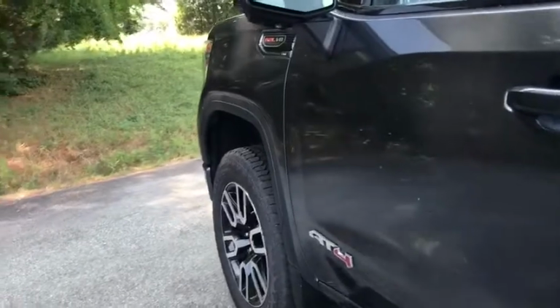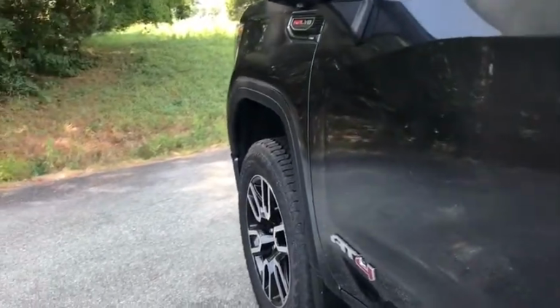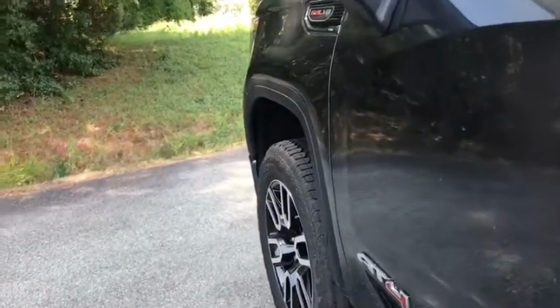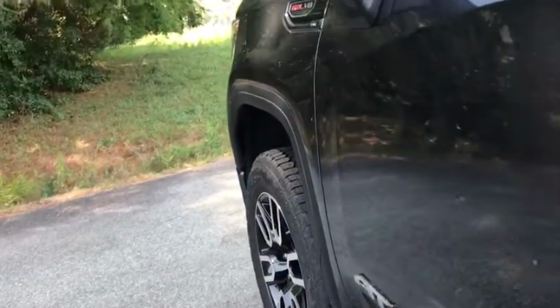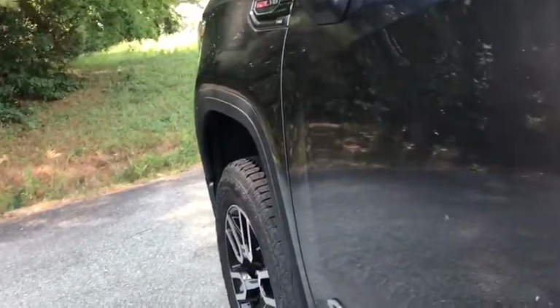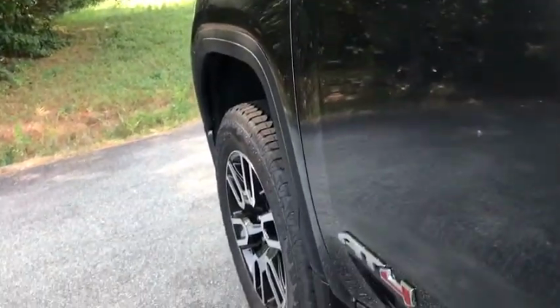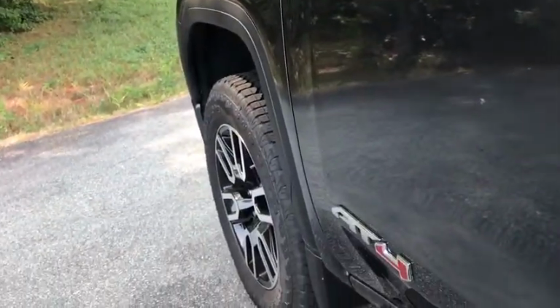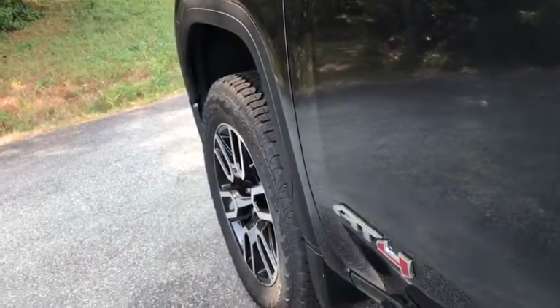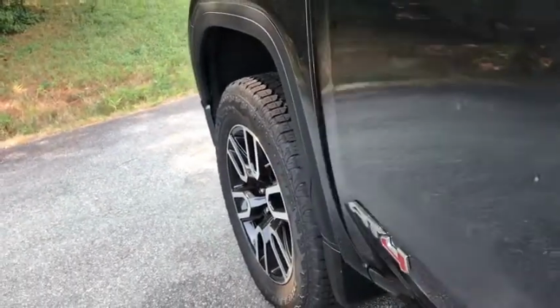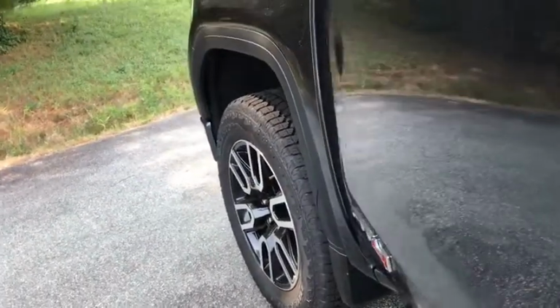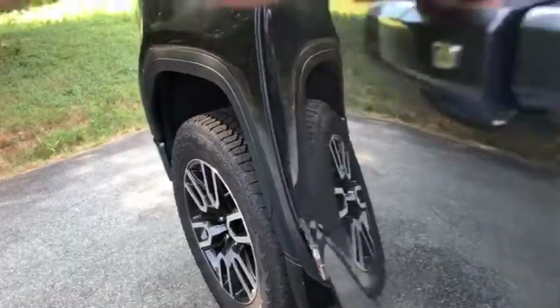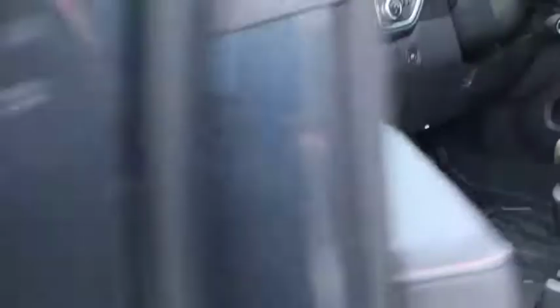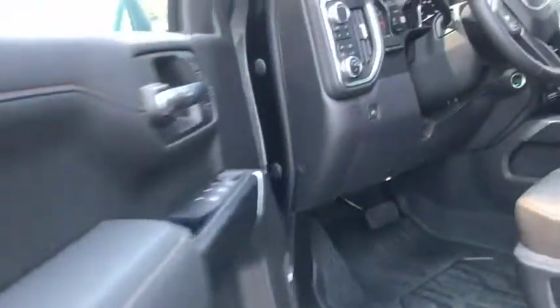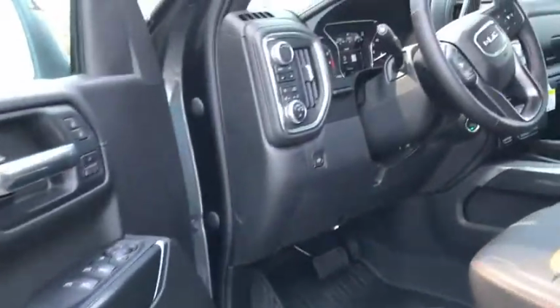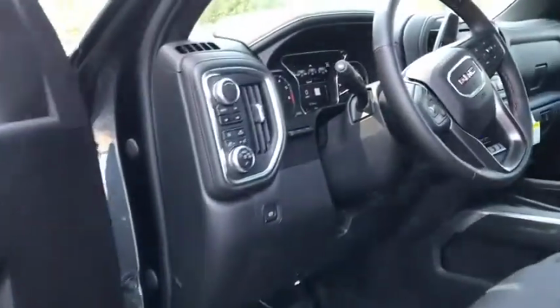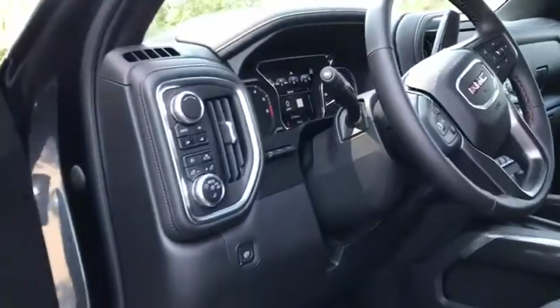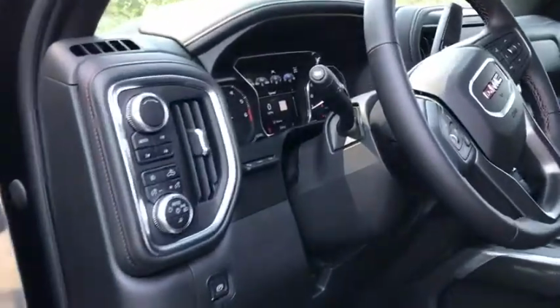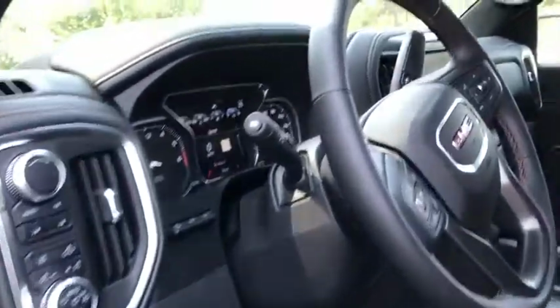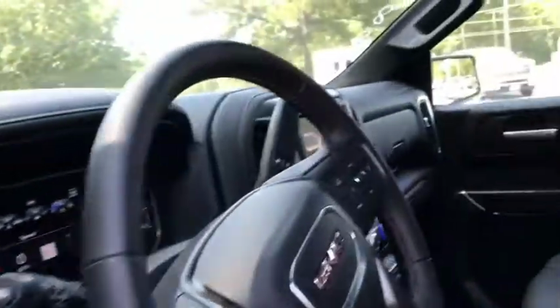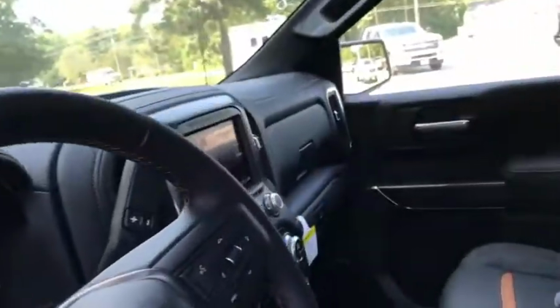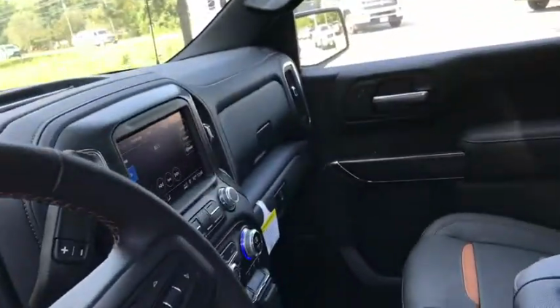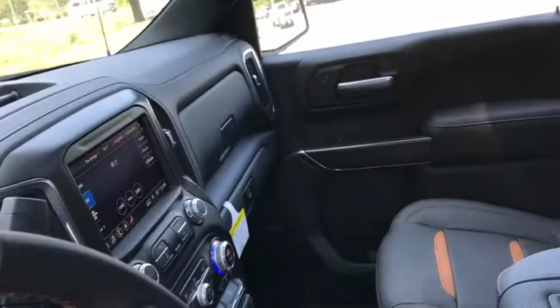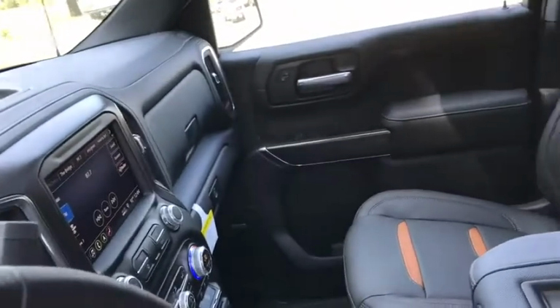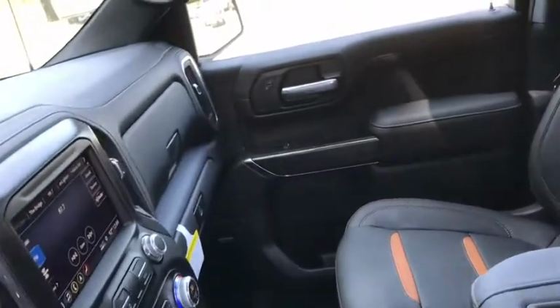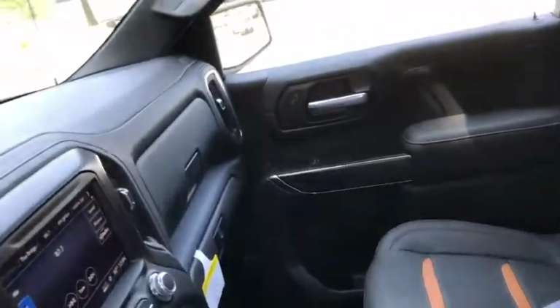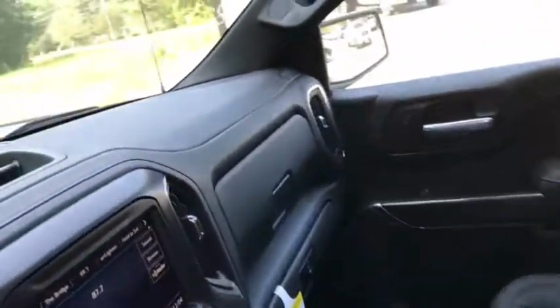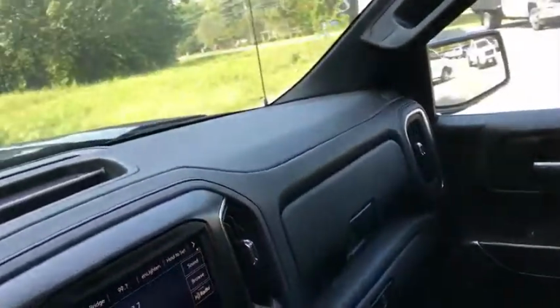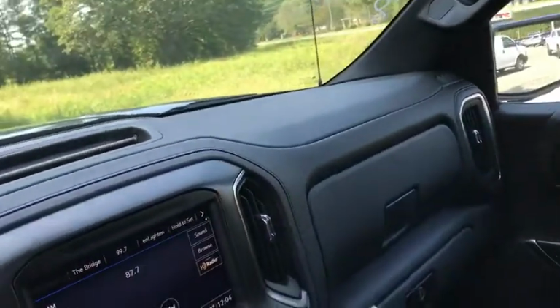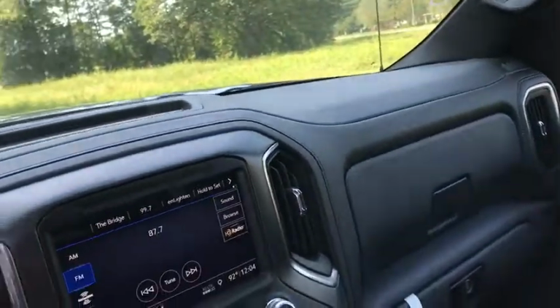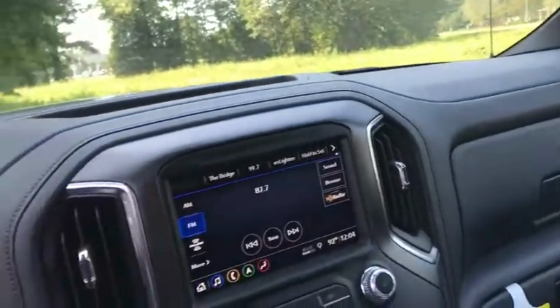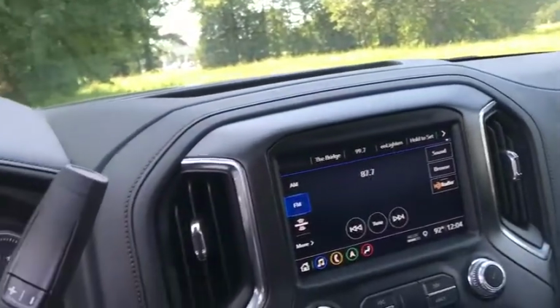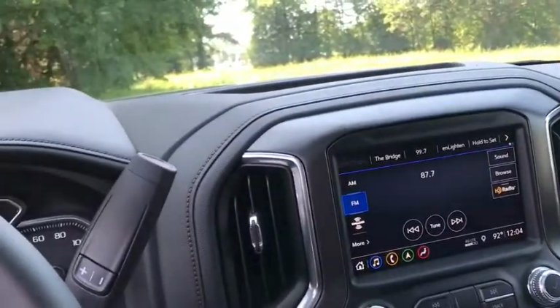Steering wheel audio control, remote engine start, power passenger seat, traction control, power sunroof, dual airbags, power steering, floor mats, four-wheel disc brakes, universal garage door opener, rear window defroster.